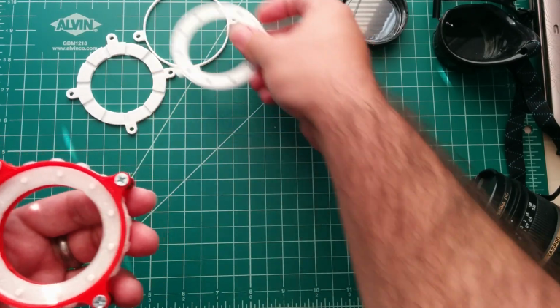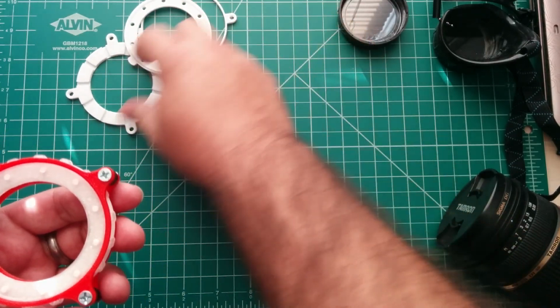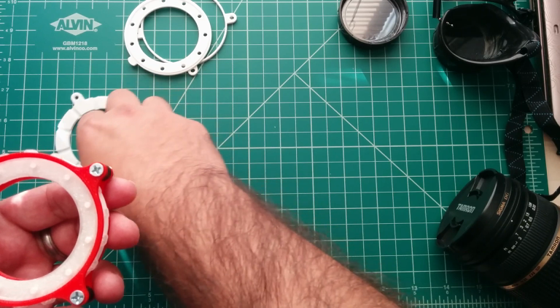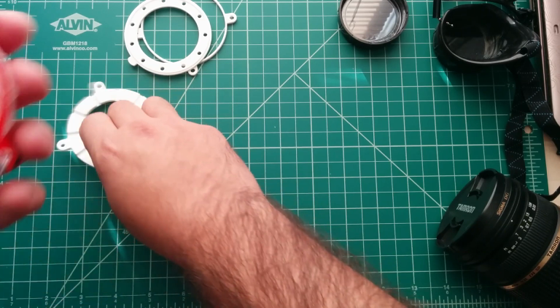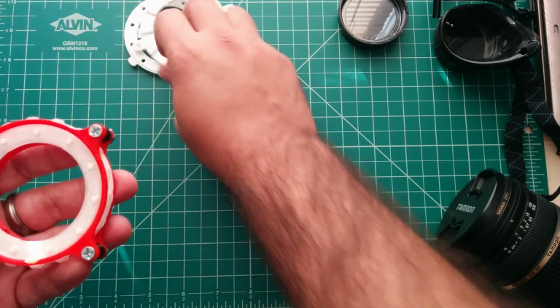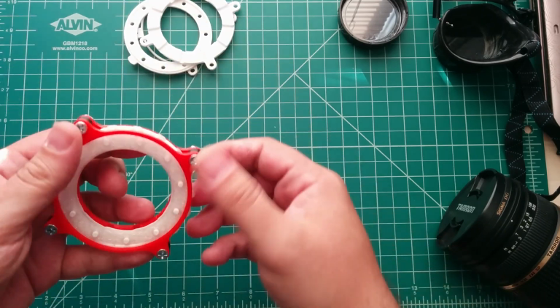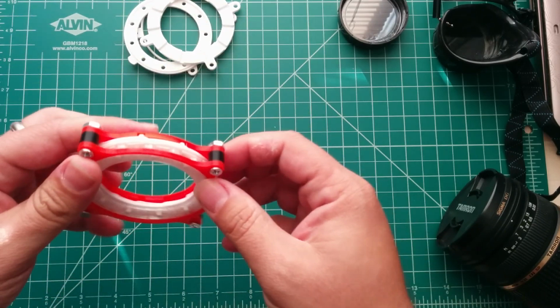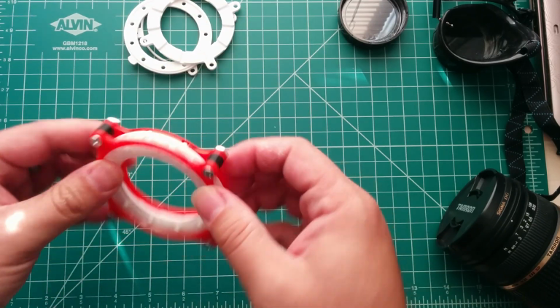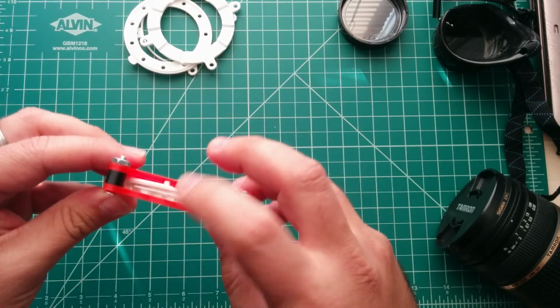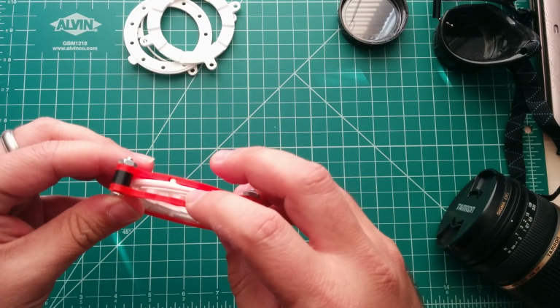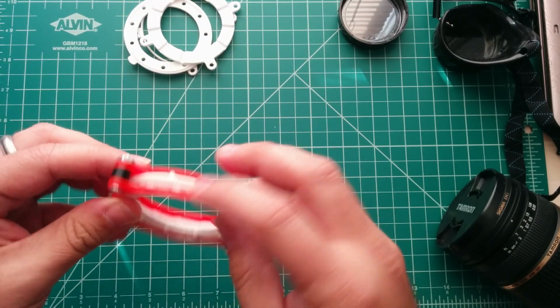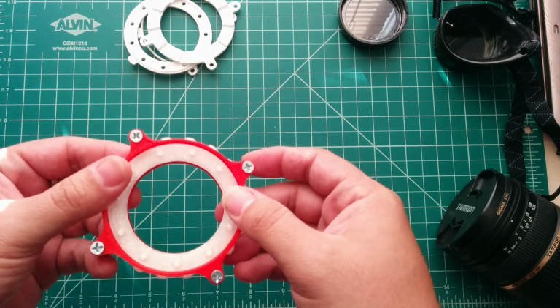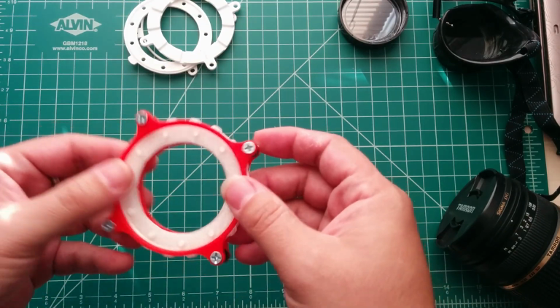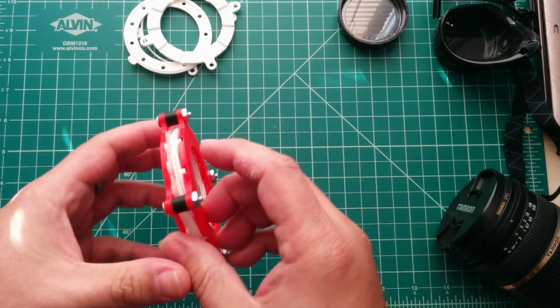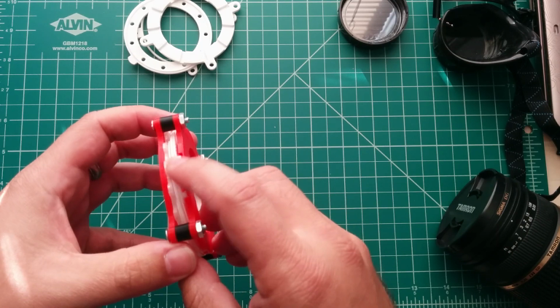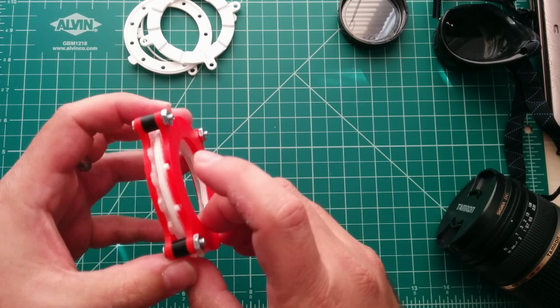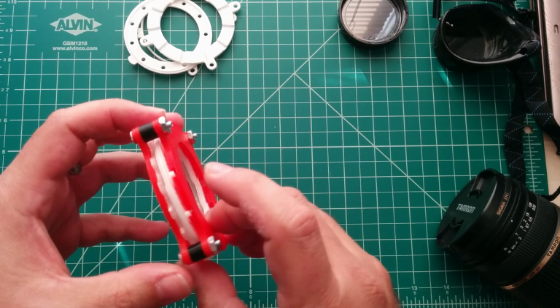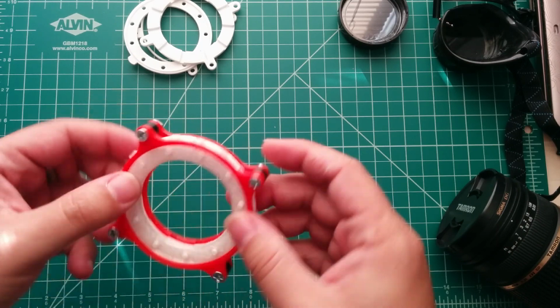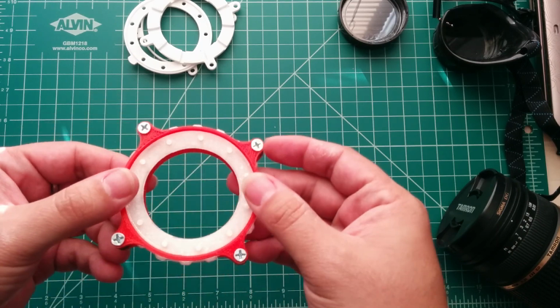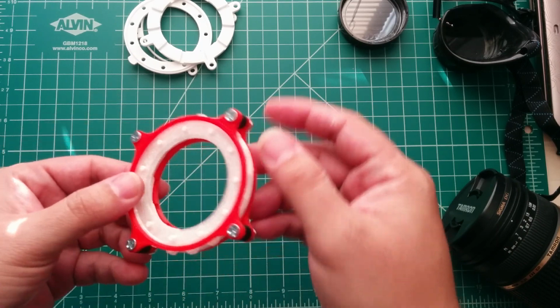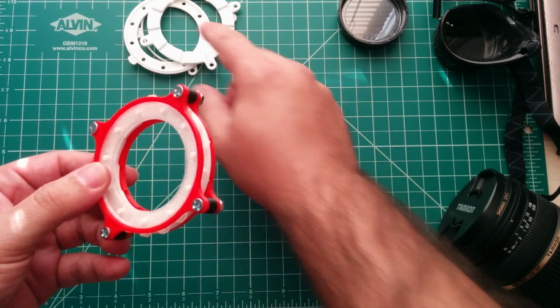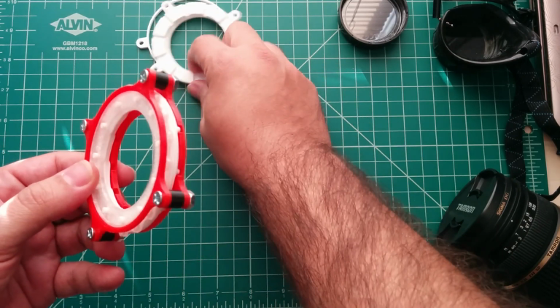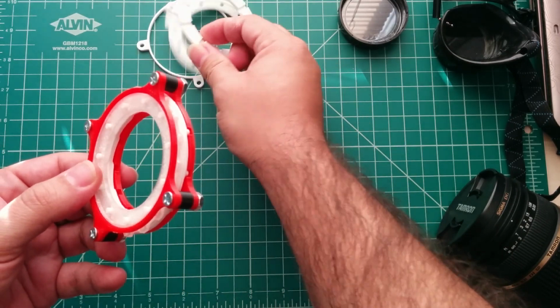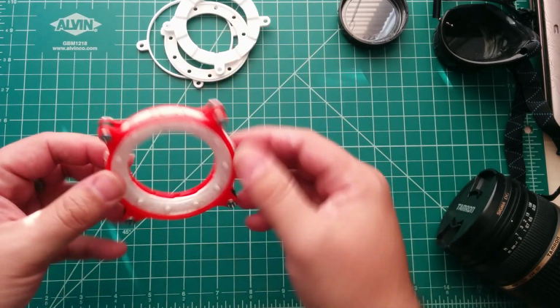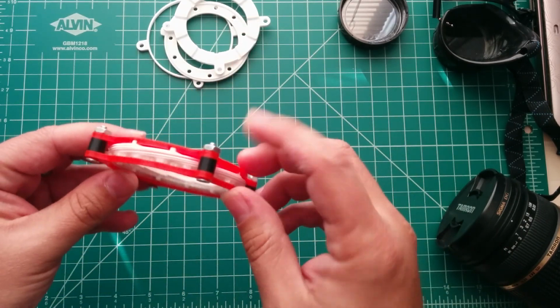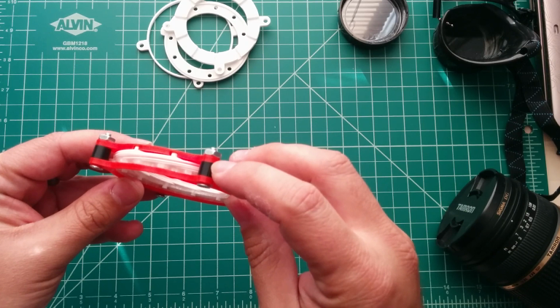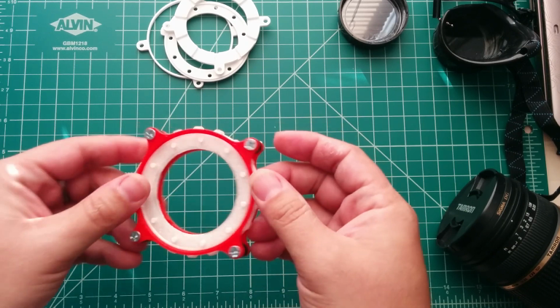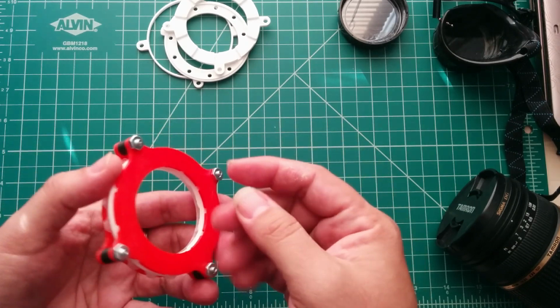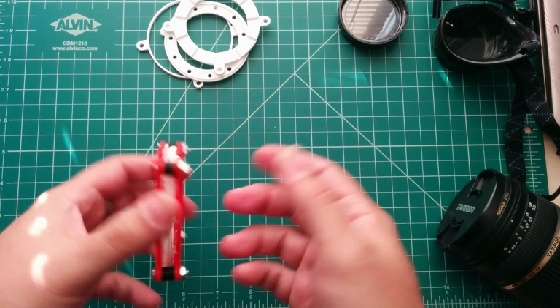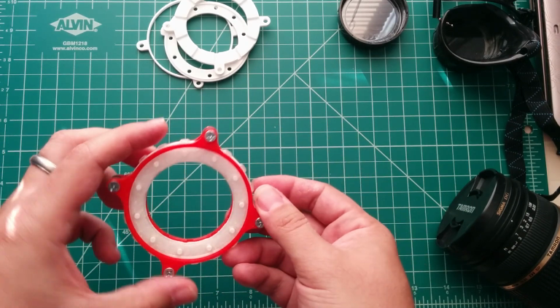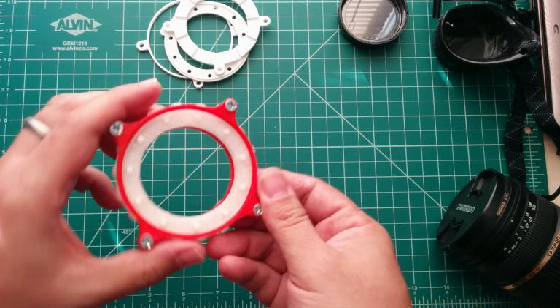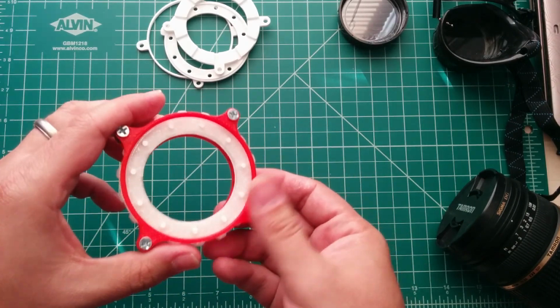So for all those people who made it, I made sure that you can reuse the leaves, since those are the hardest parts to make. All you have to do is replace these three parts, print the spacers, use the same screws, and you're good to go.